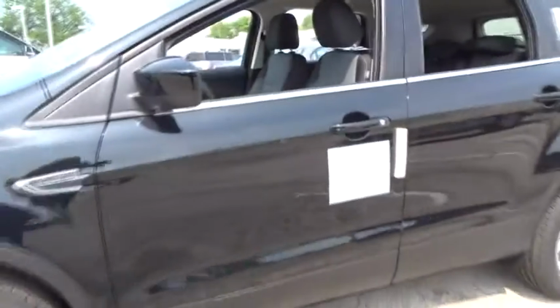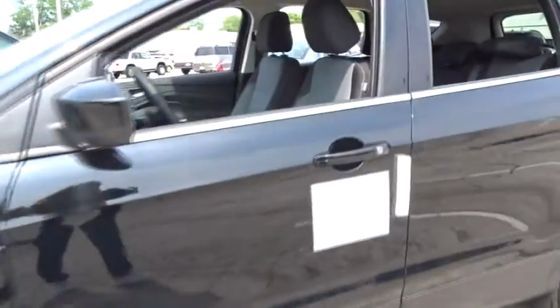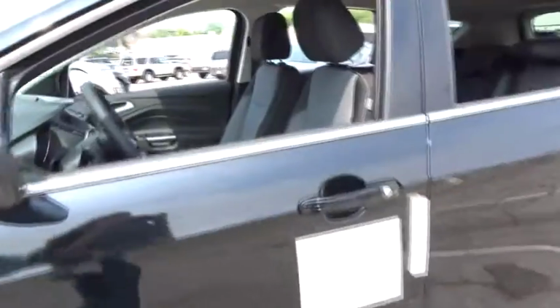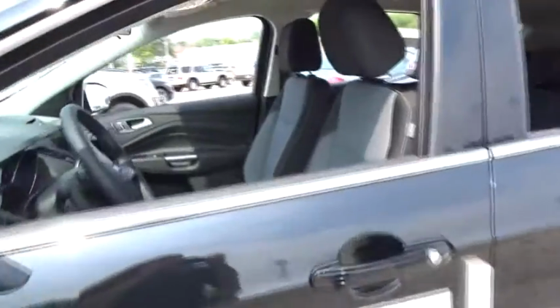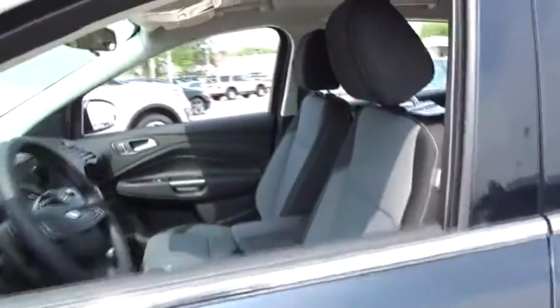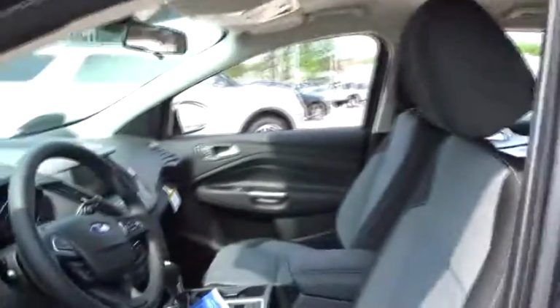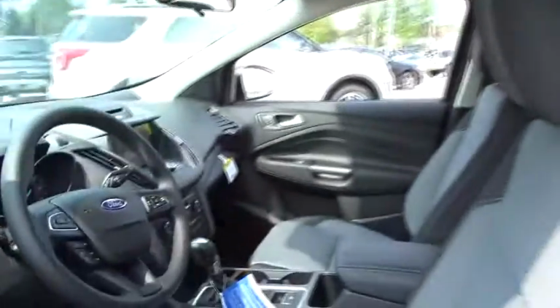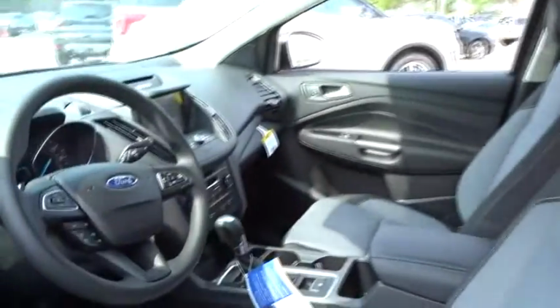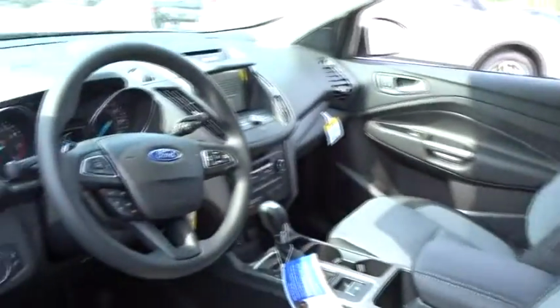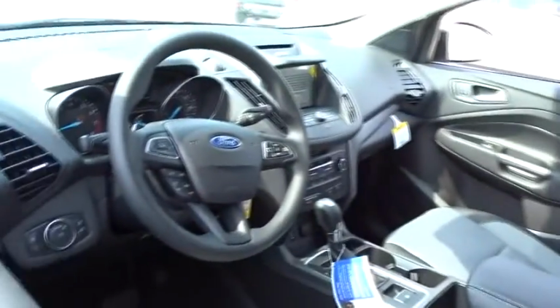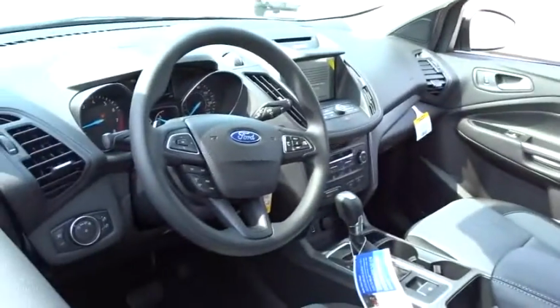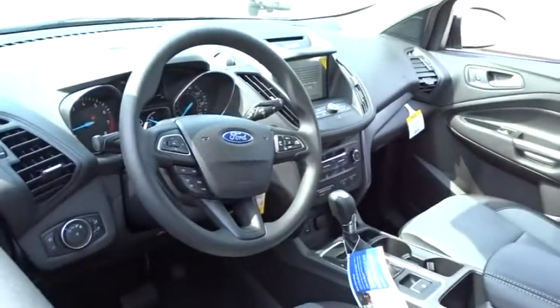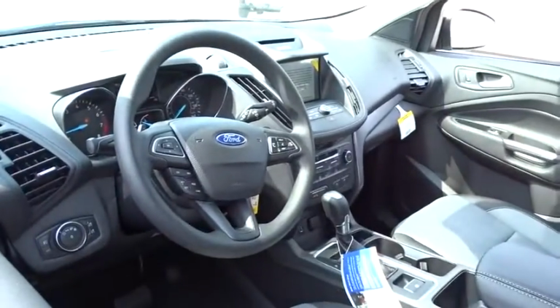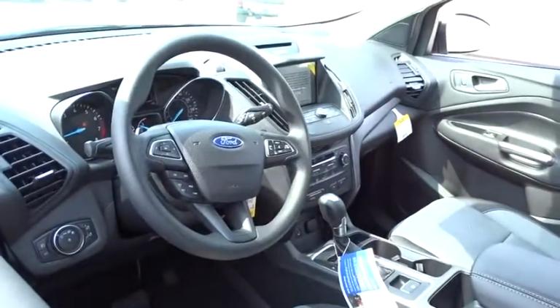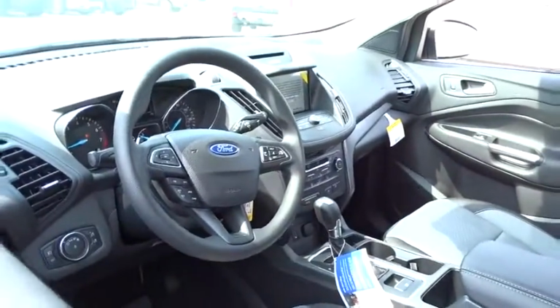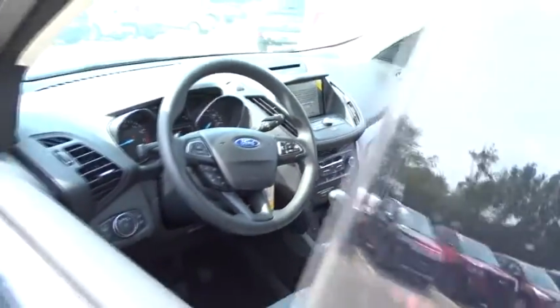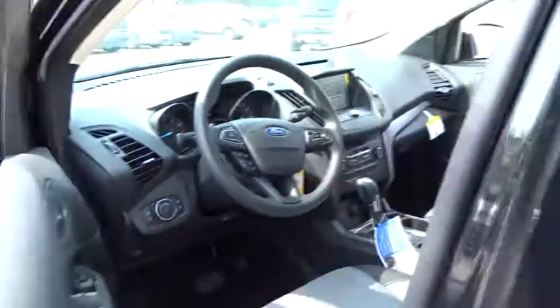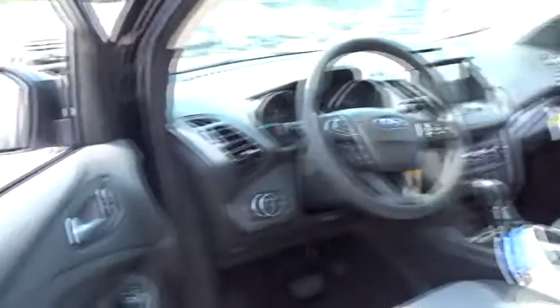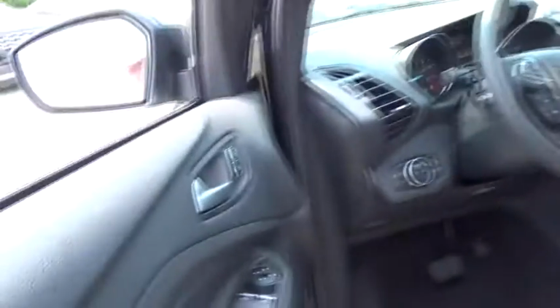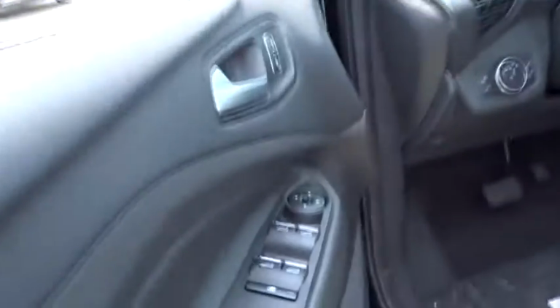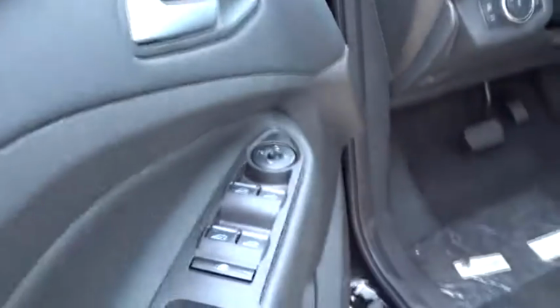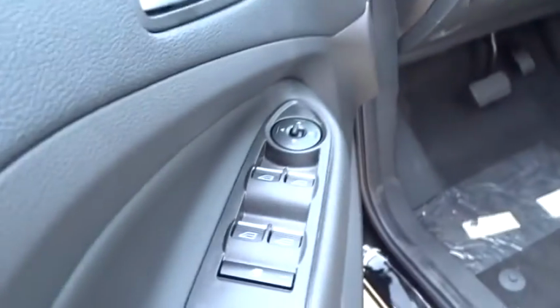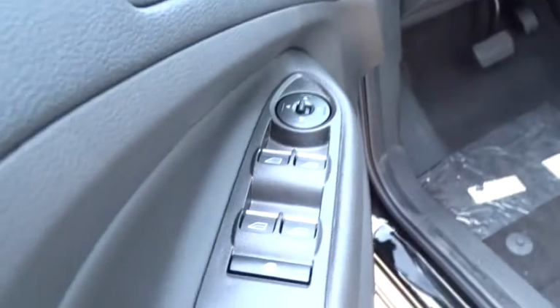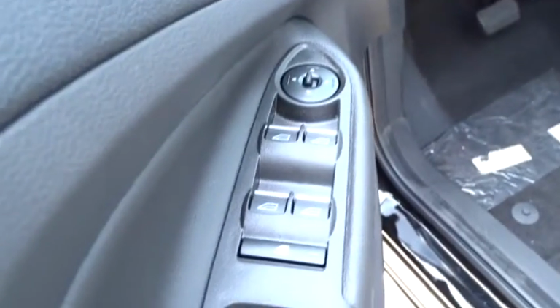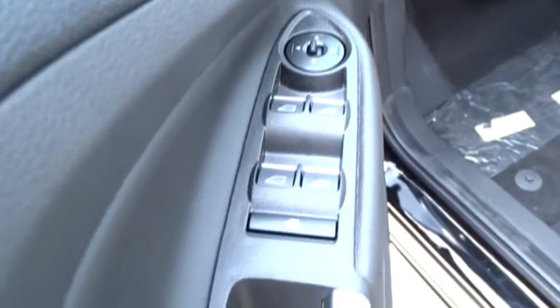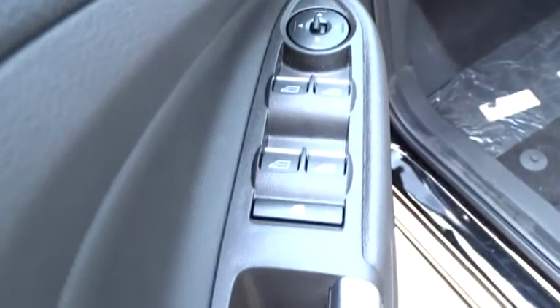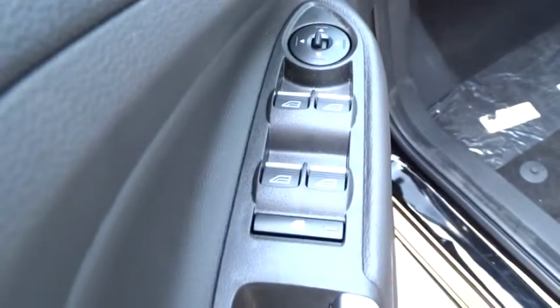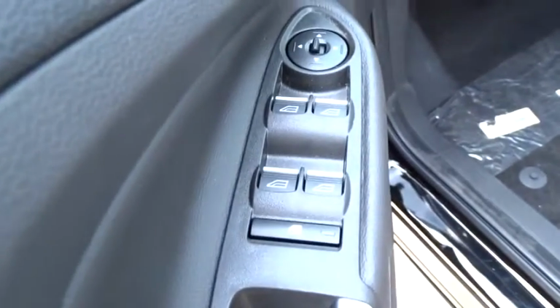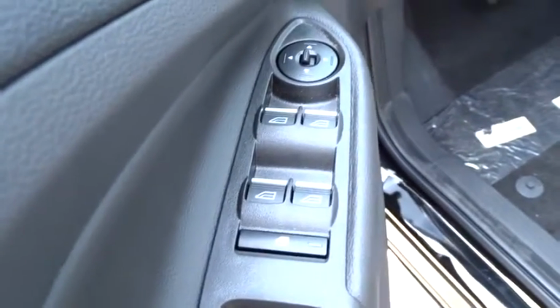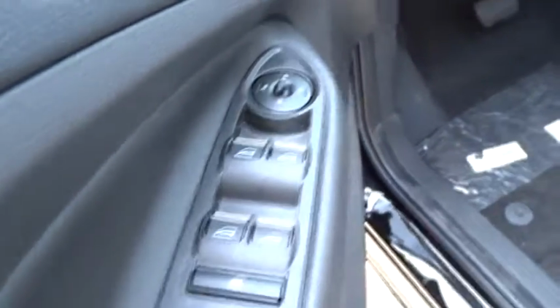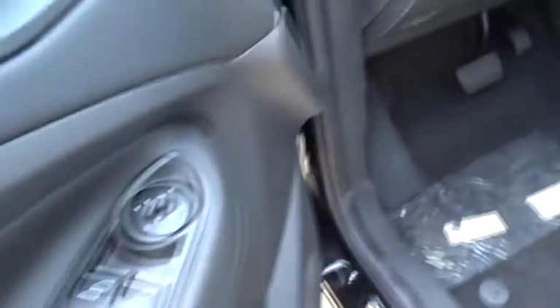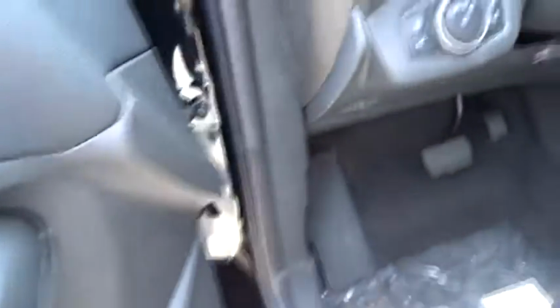Aluminum wheels, cruise control, floor mats, four-wheel drive, four-wheel disc brakes, climate control, AM FM stereo radio, rear defrost, fog lamps, CD player.